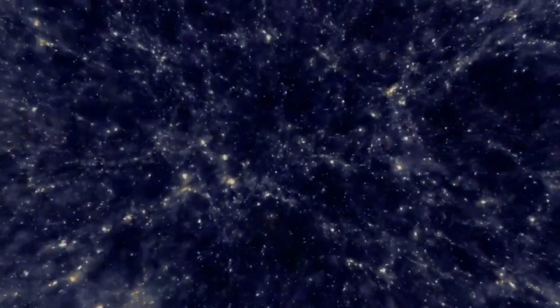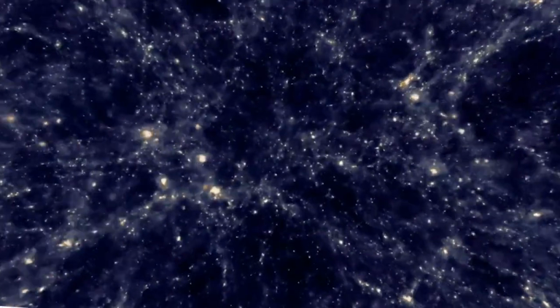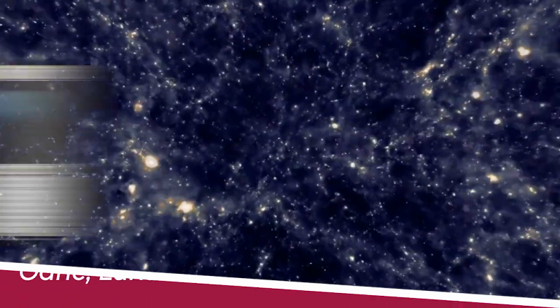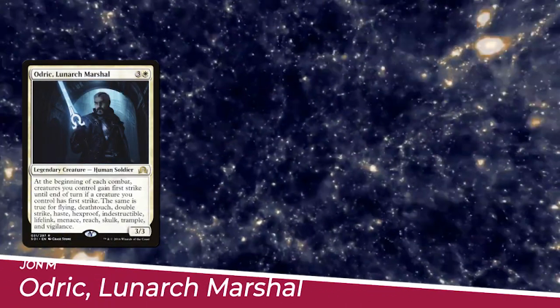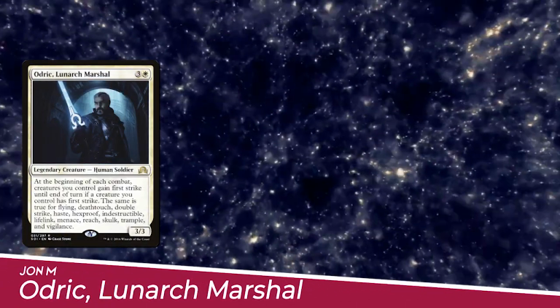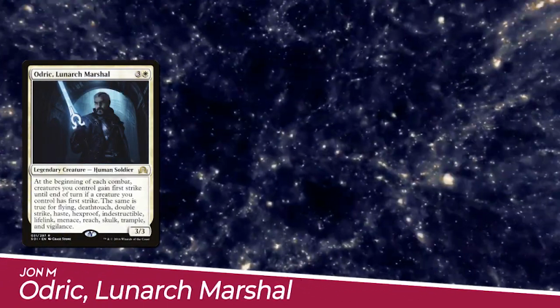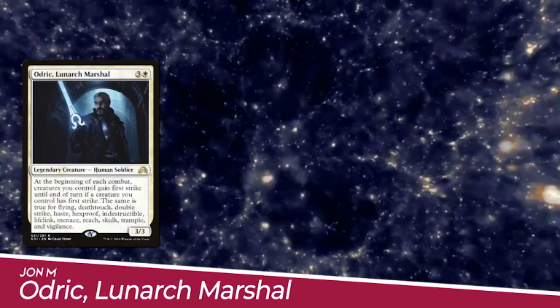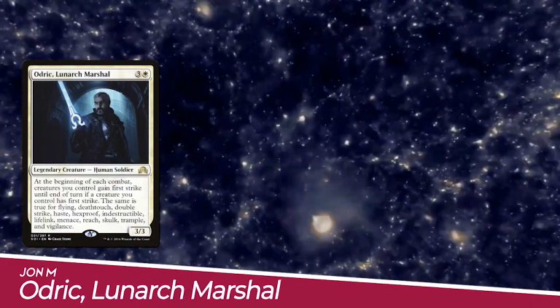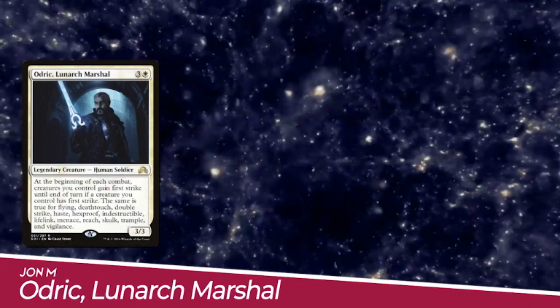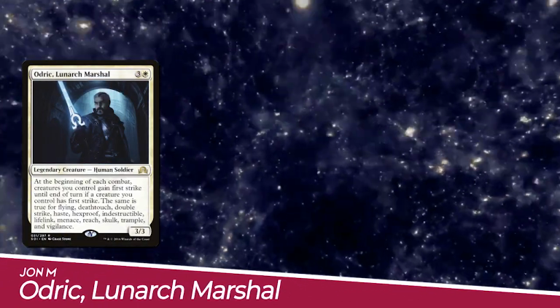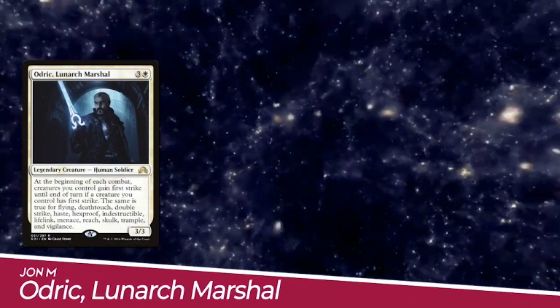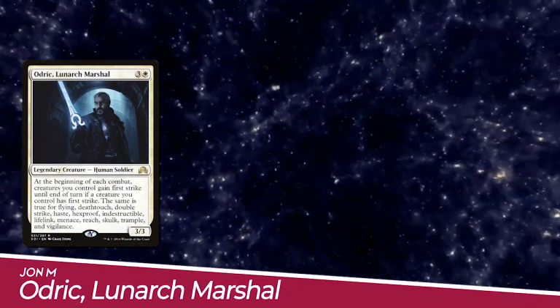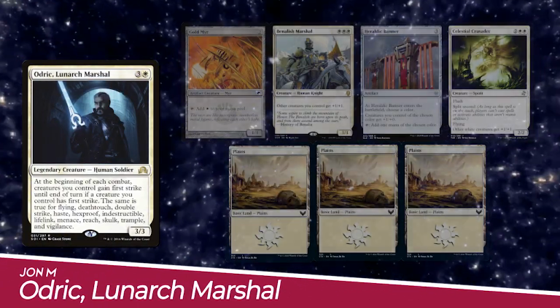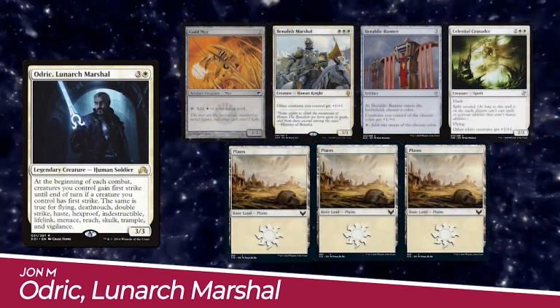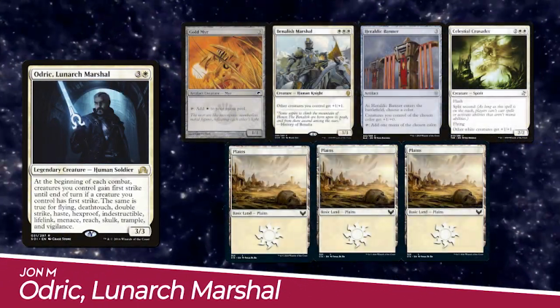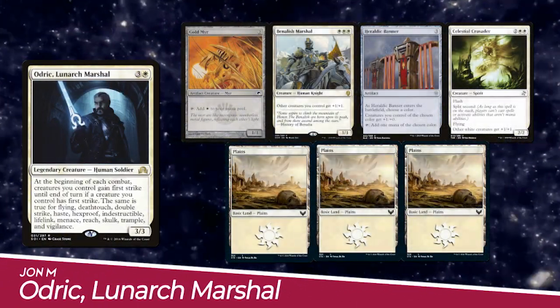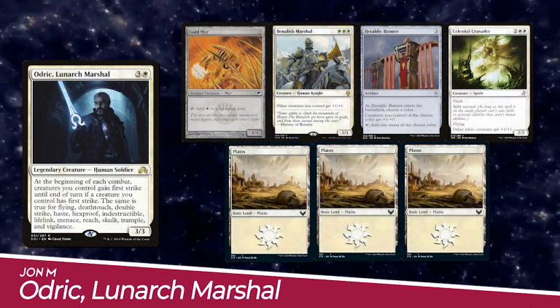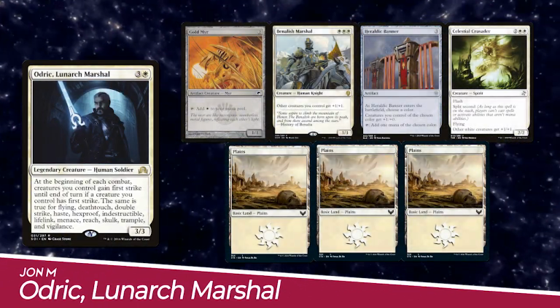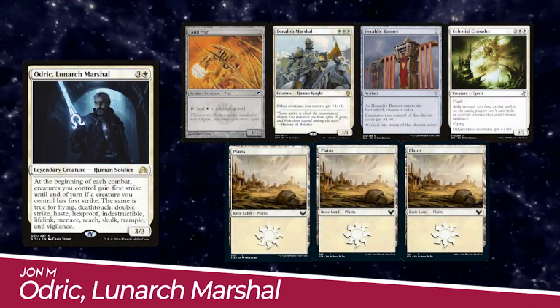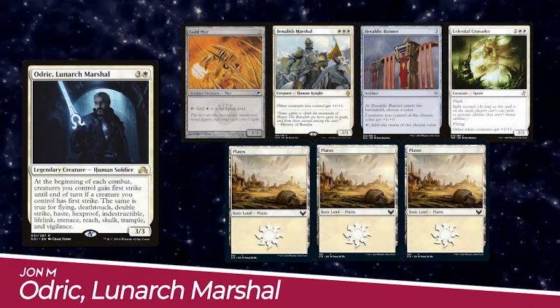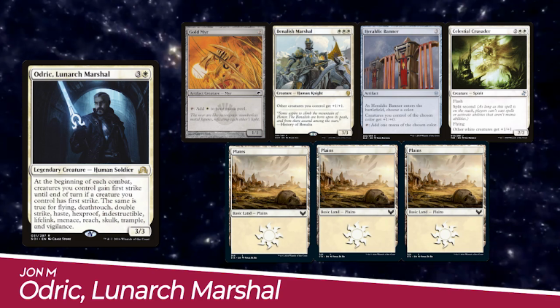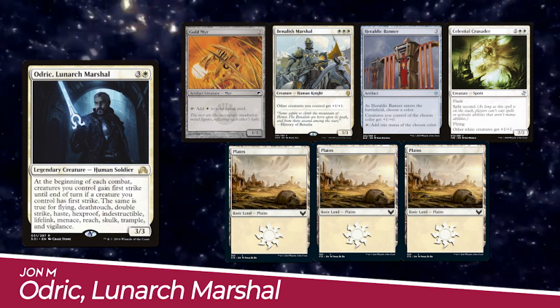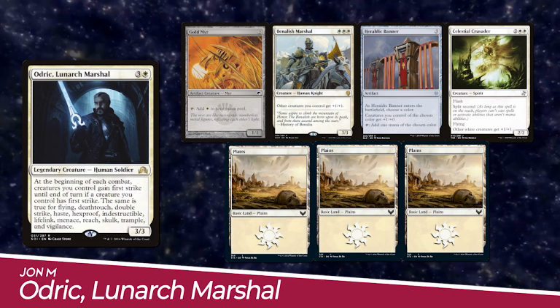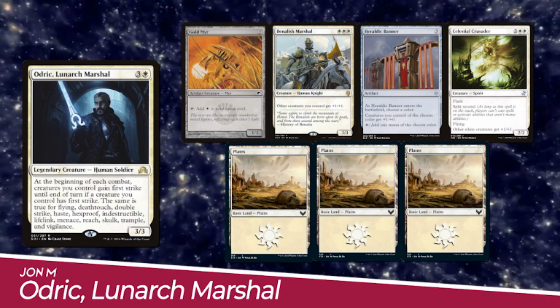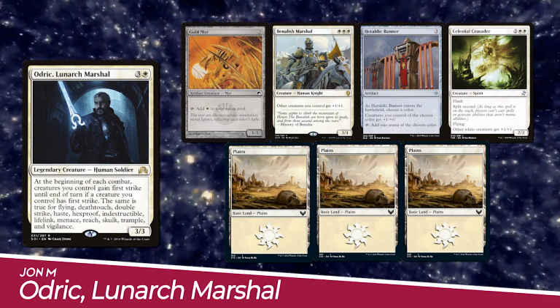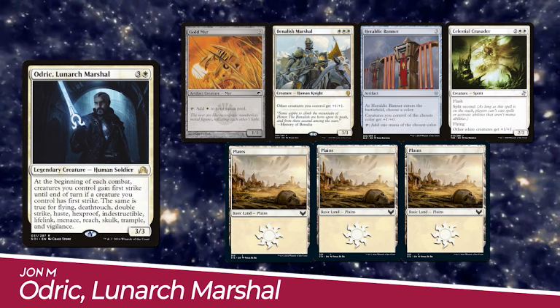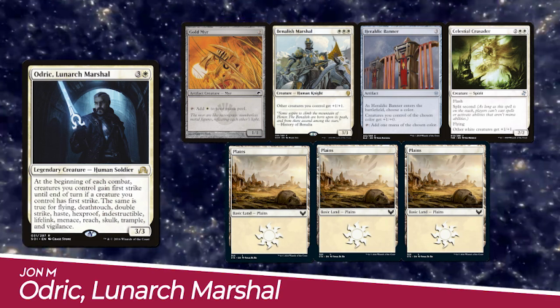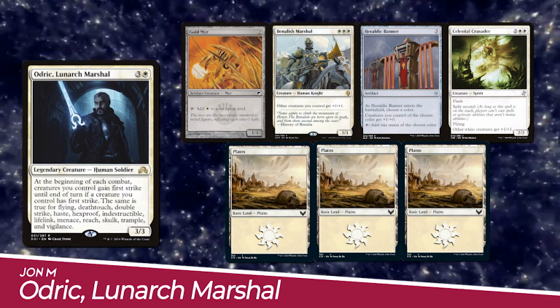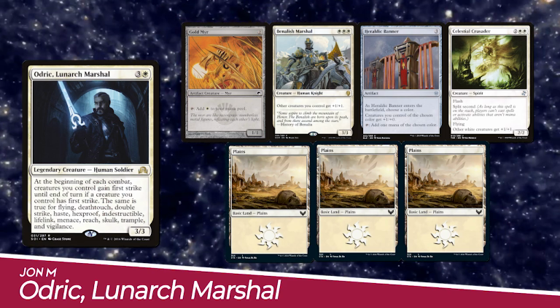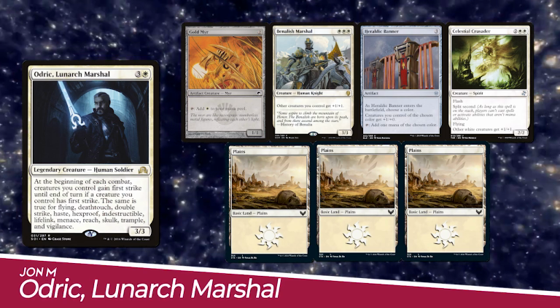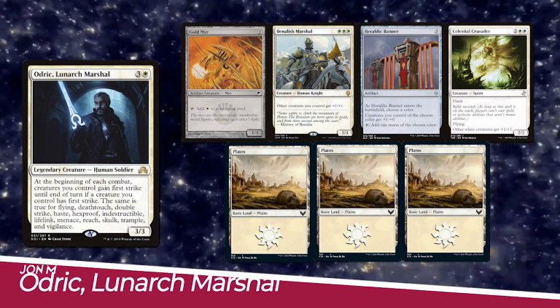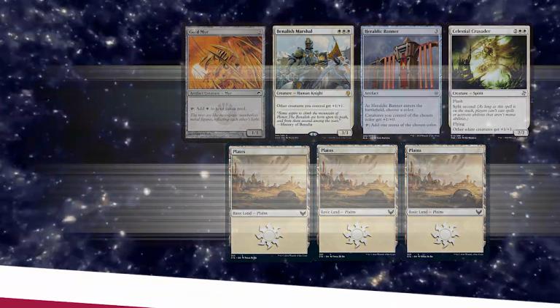We have John playing Odric Lunarc Marshal. His starting hand includes Gold Mirror, Benalish Marshal, Heraldic Banner, Celestial Crusader, and three Plains.